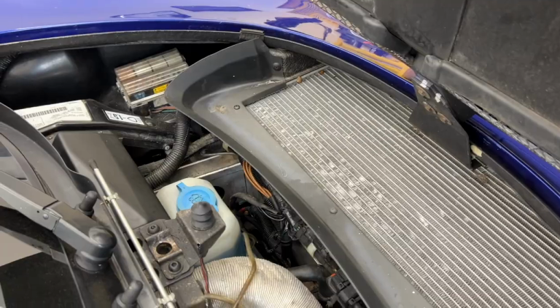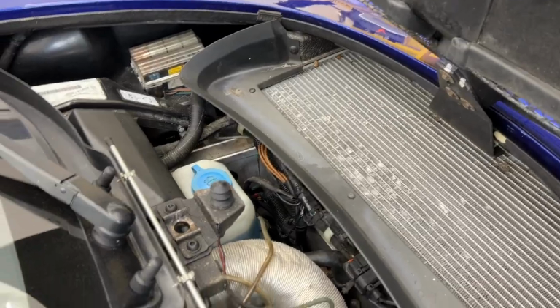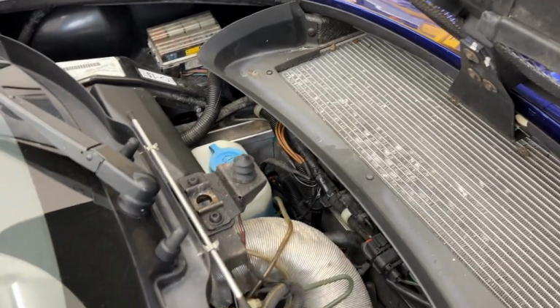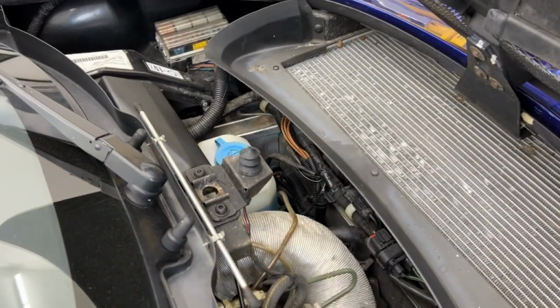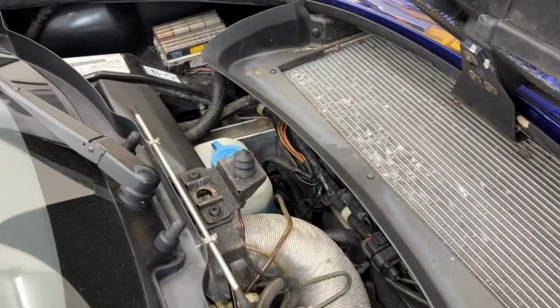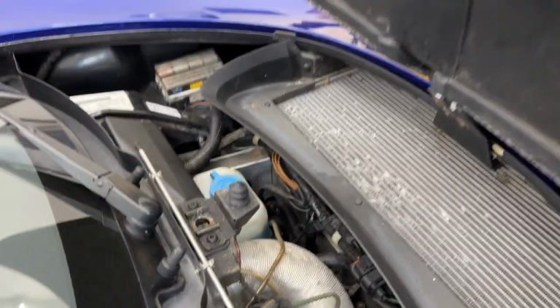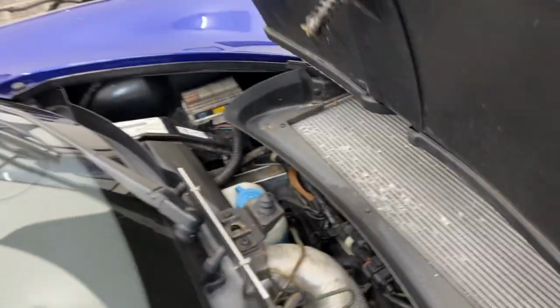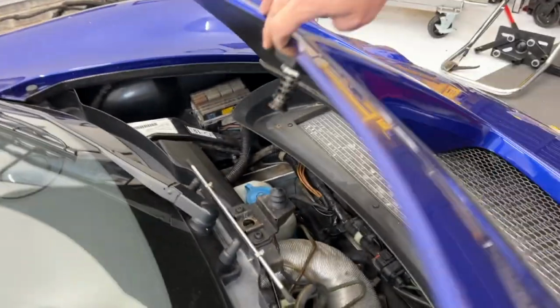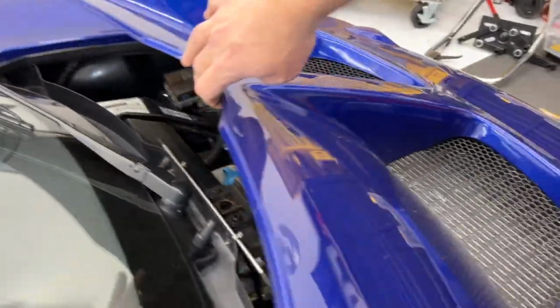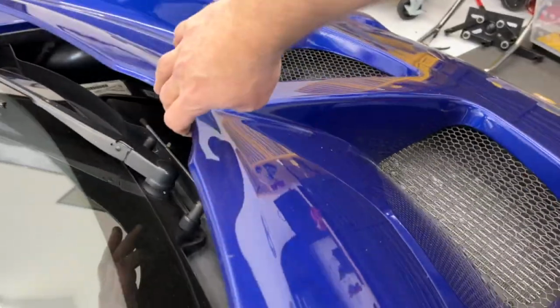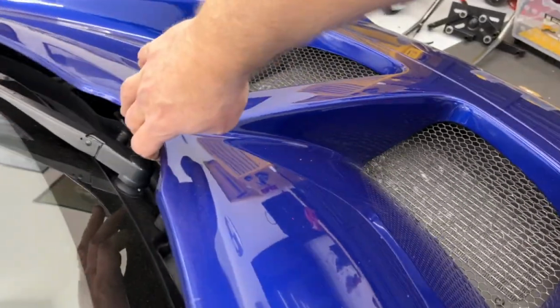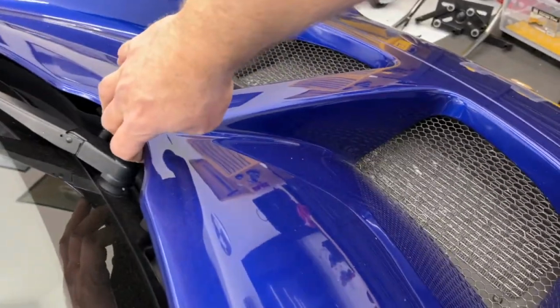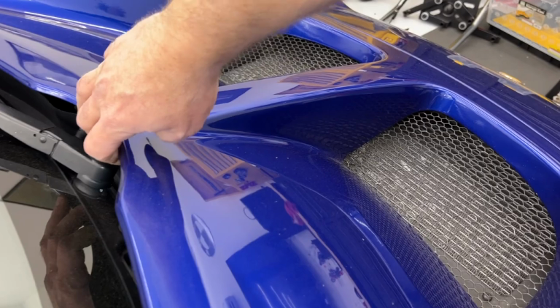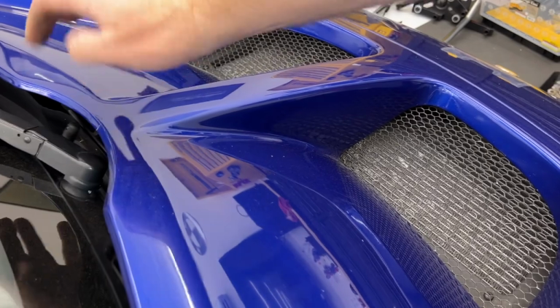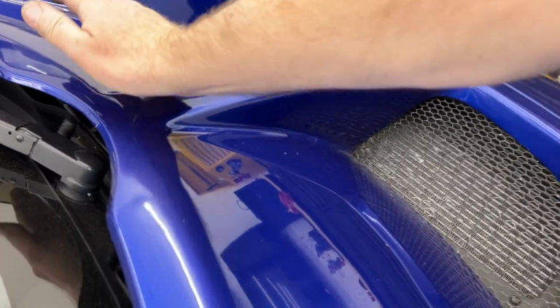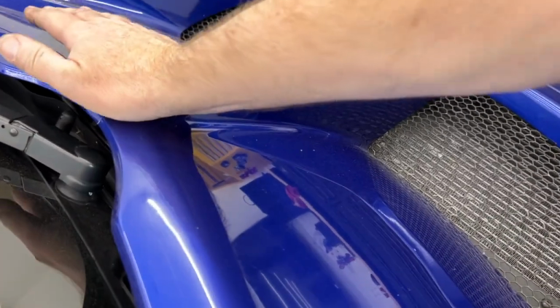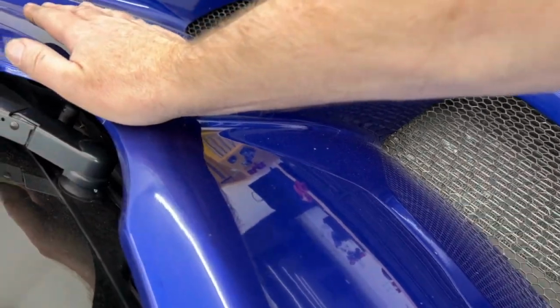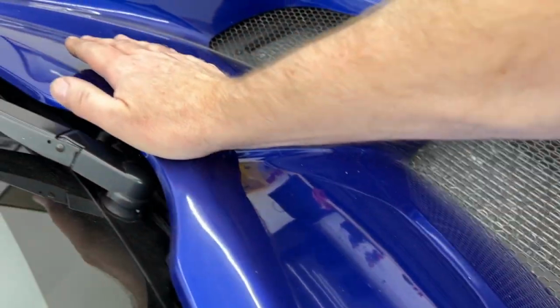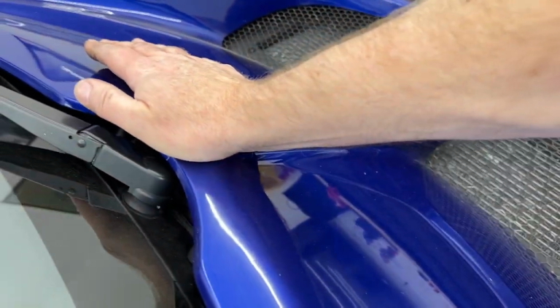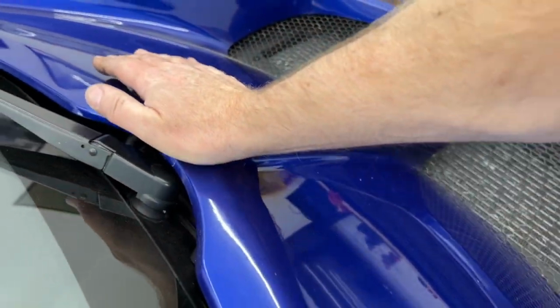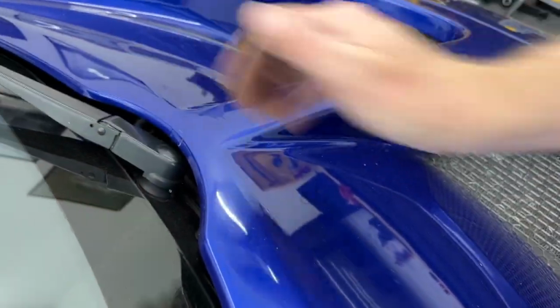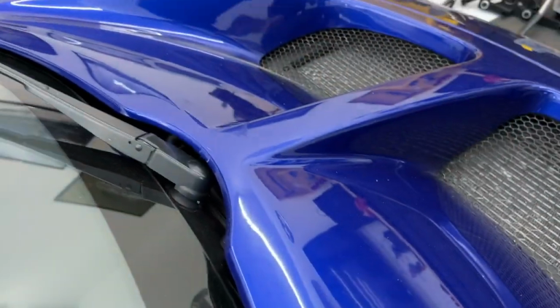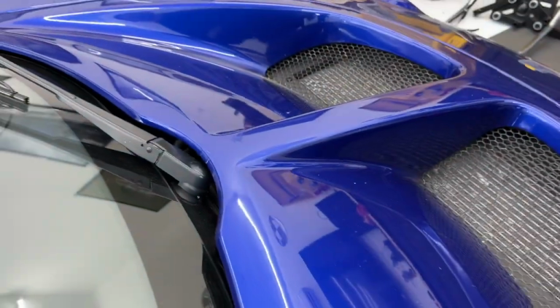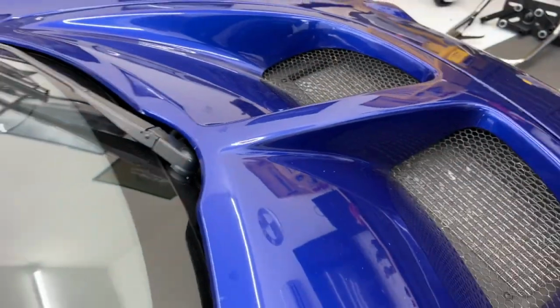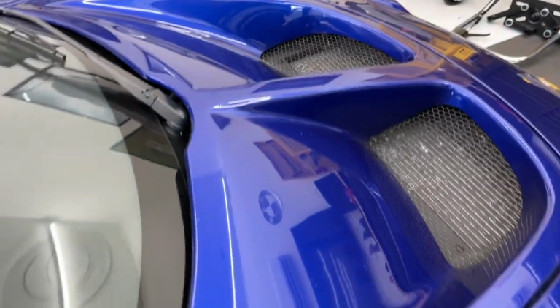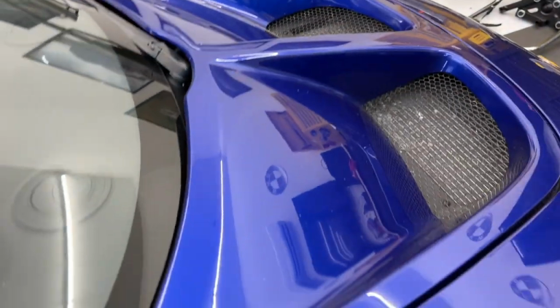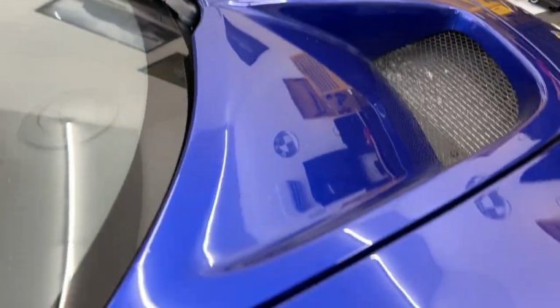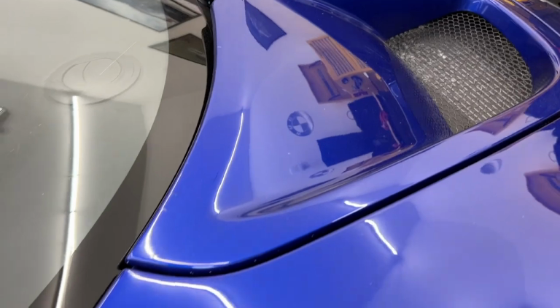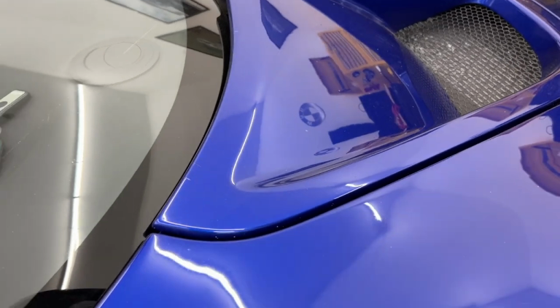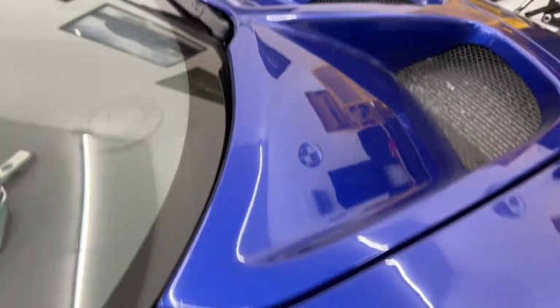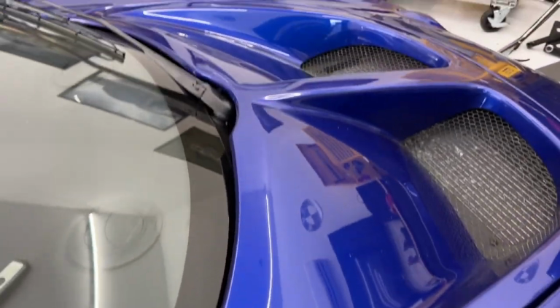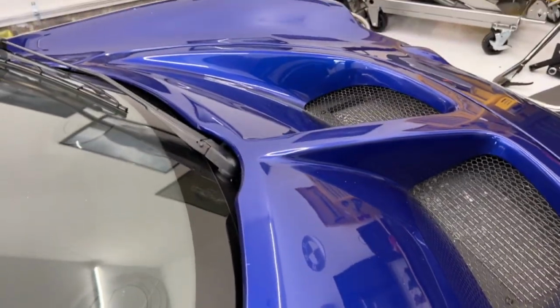To close it just restore your little rod there. Set it down gently and press right here in the middle and it will click and you are now ready to go.